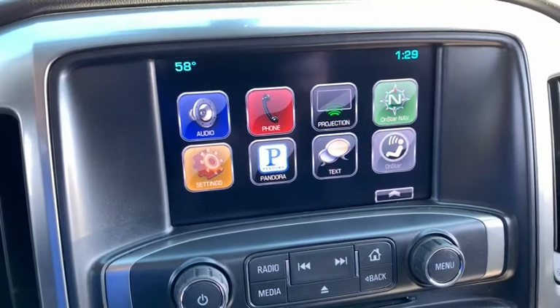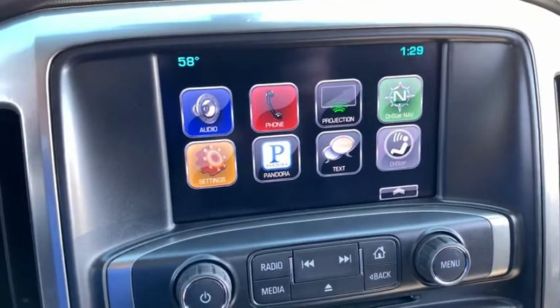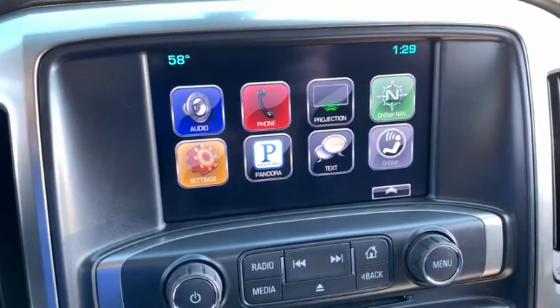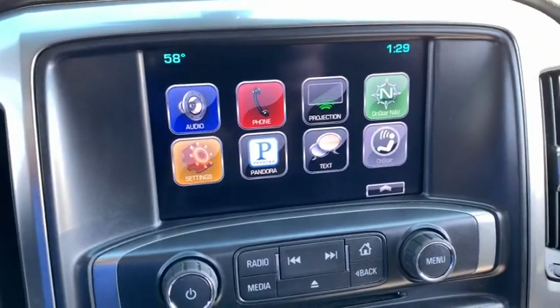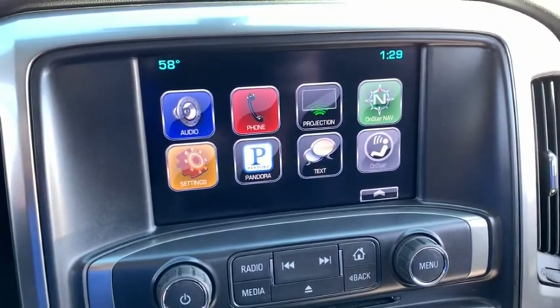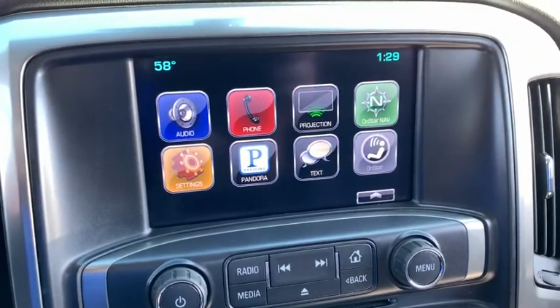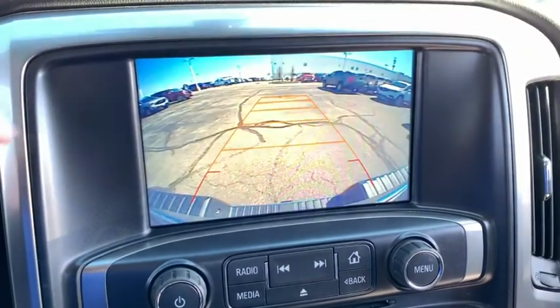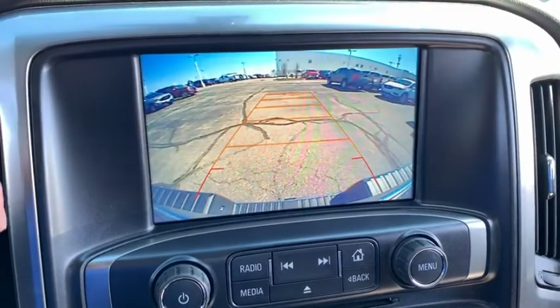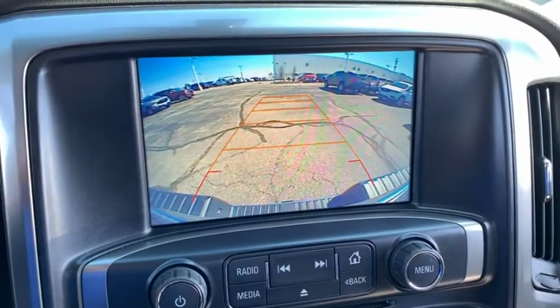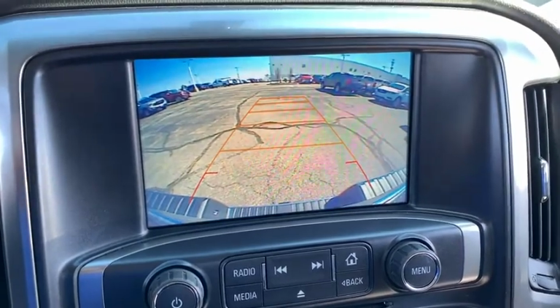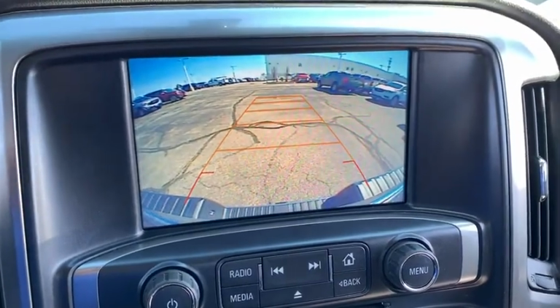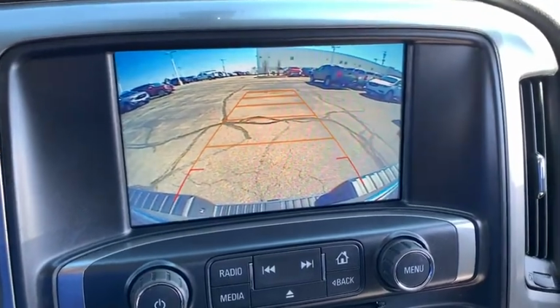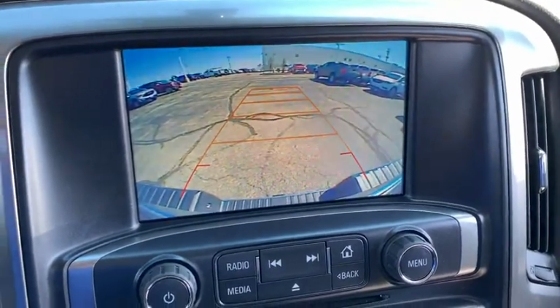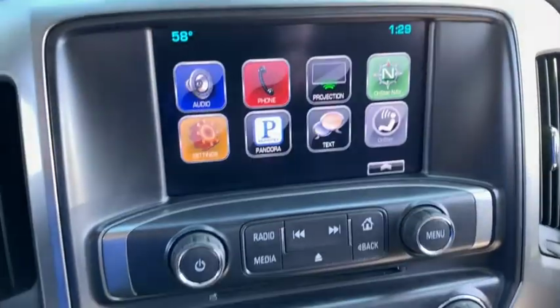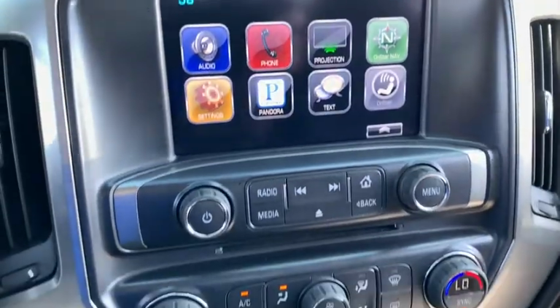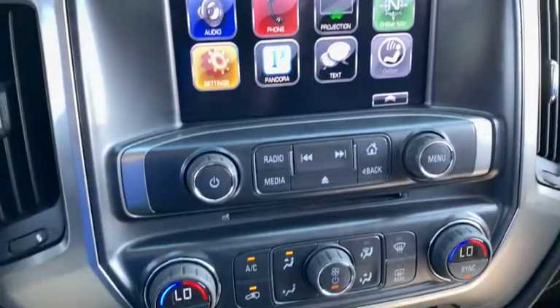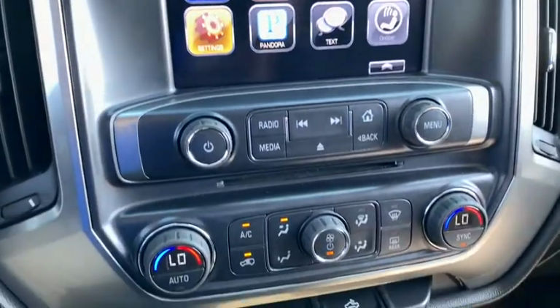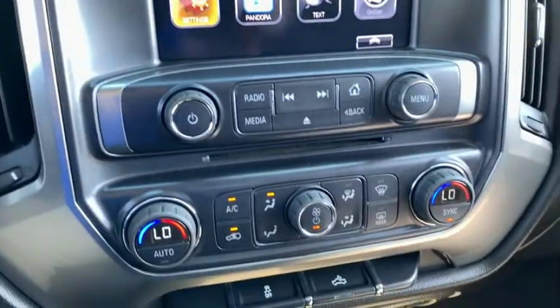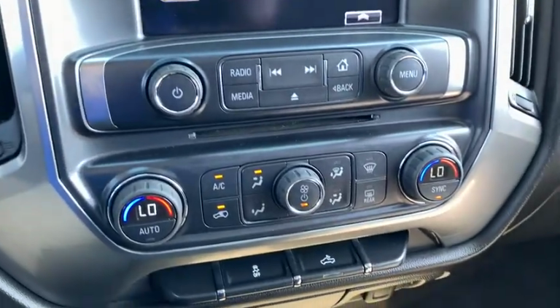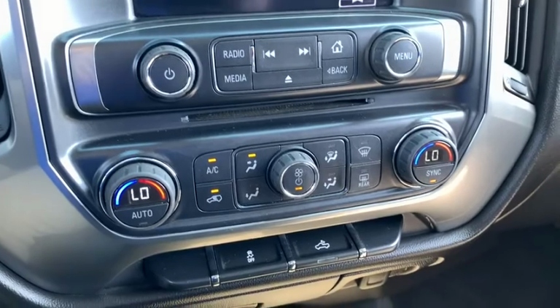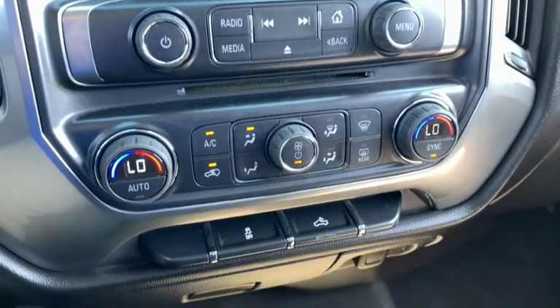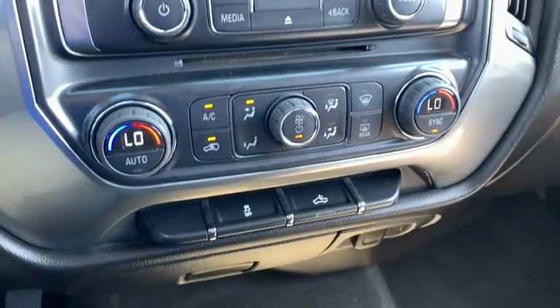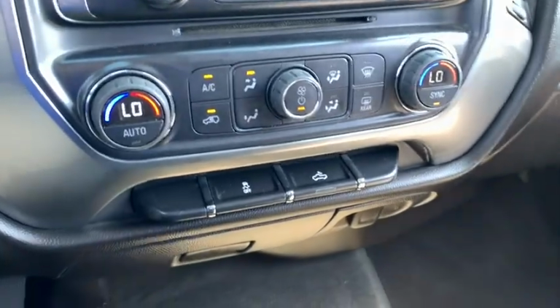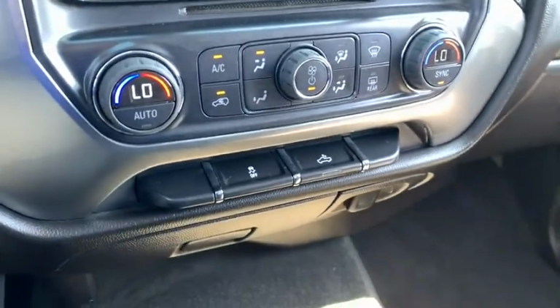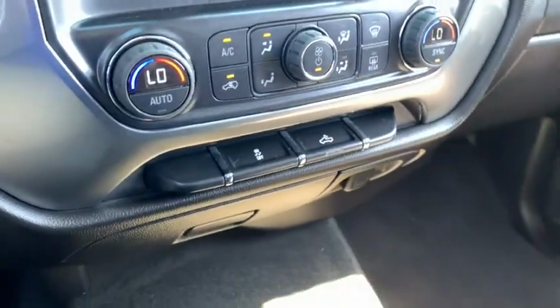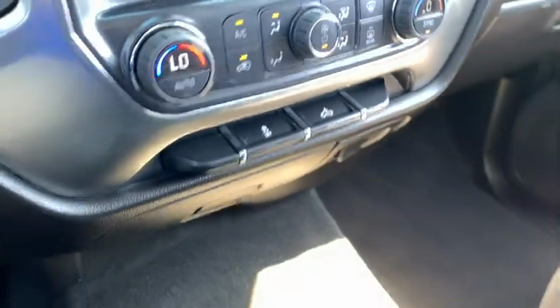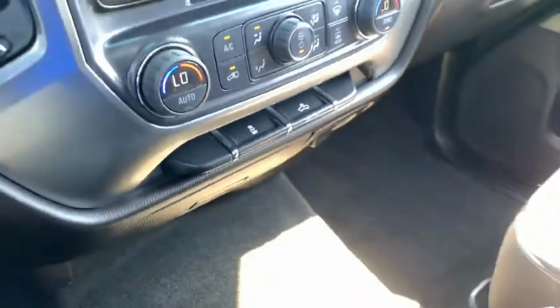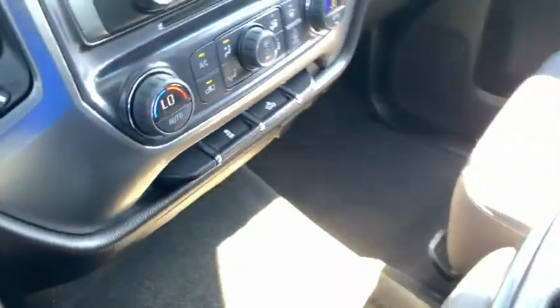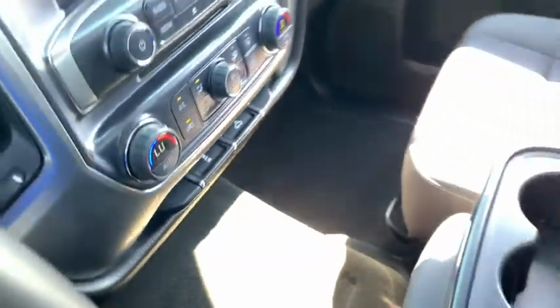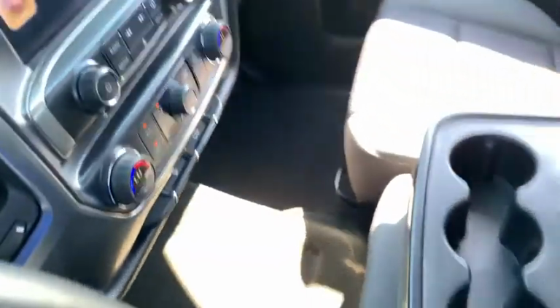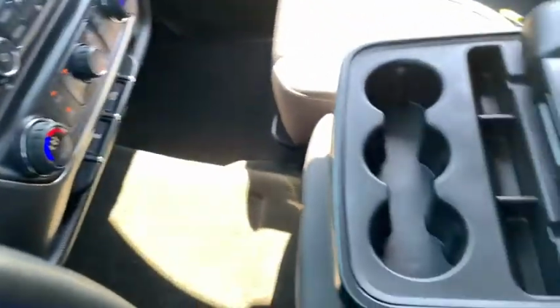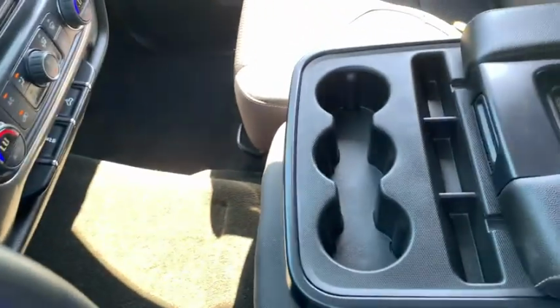Compass, remote keyless entry, panic alarm, brake assist, HD radio, overhead console, tachometer, Sirius satellite radio.